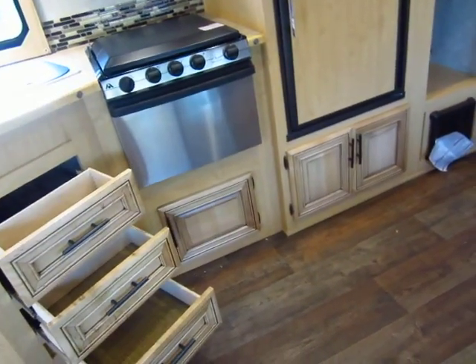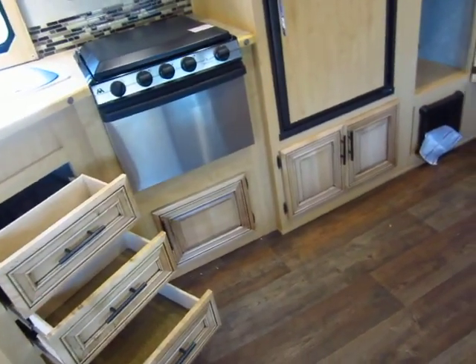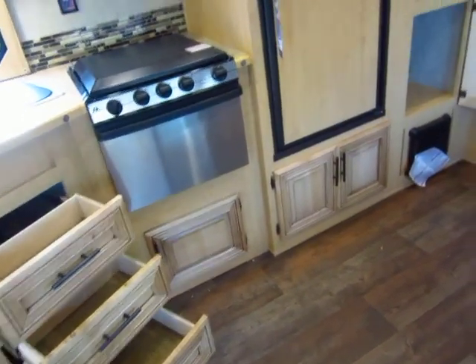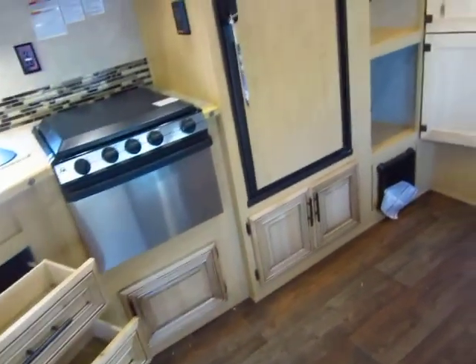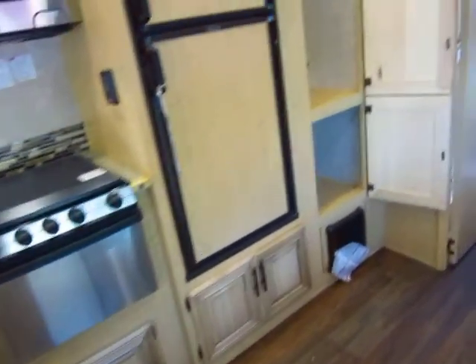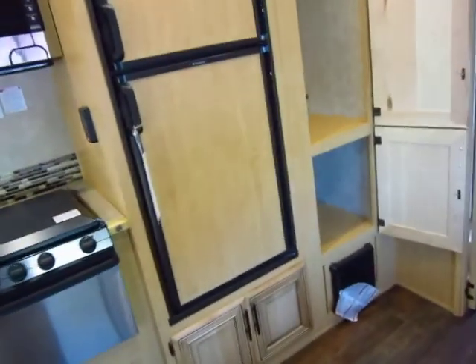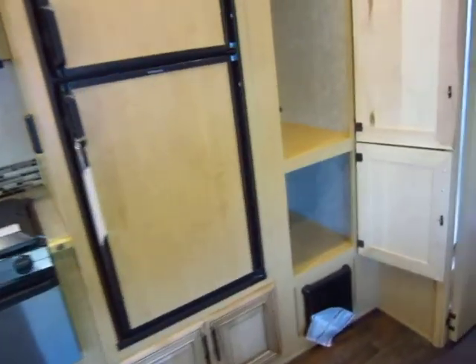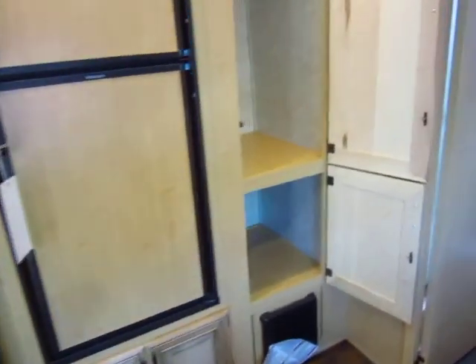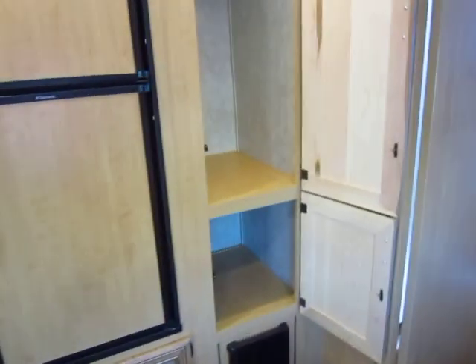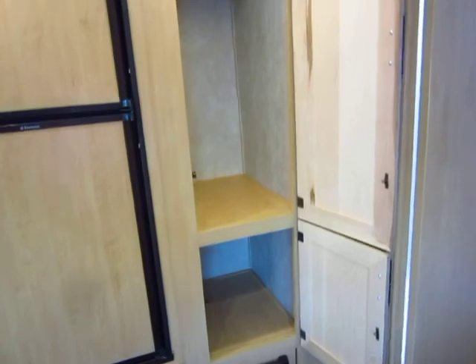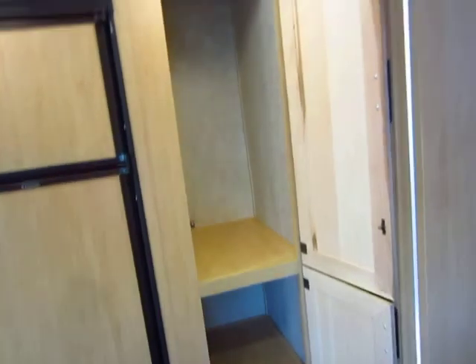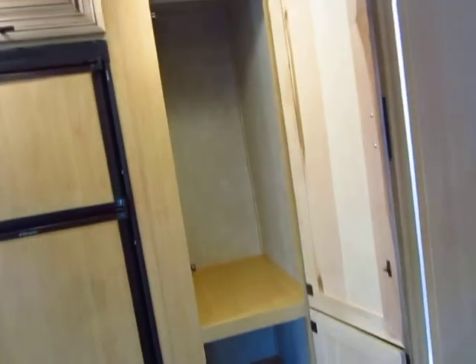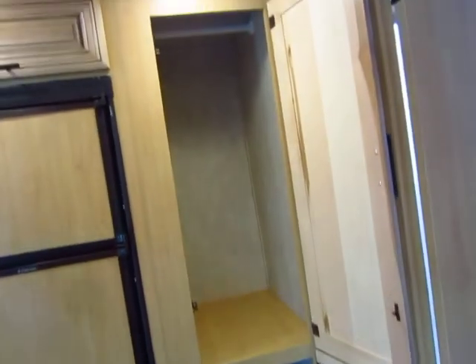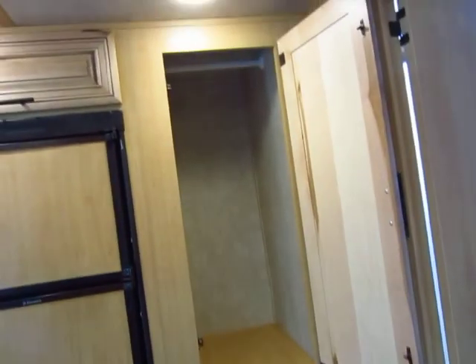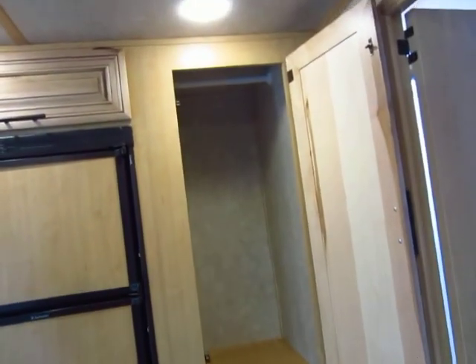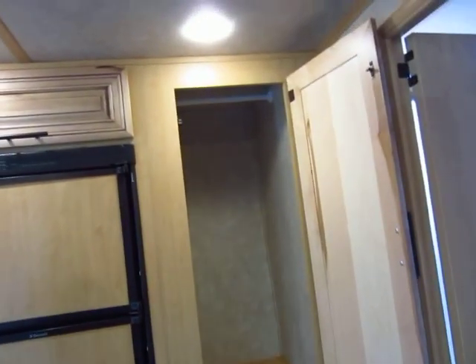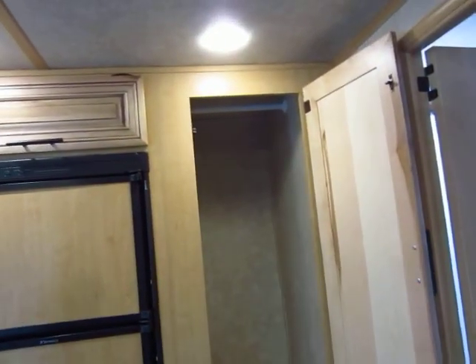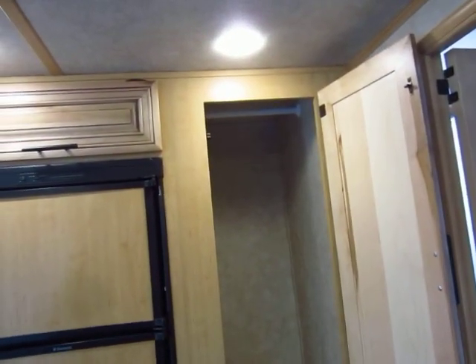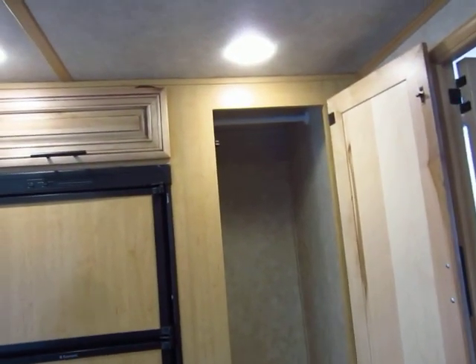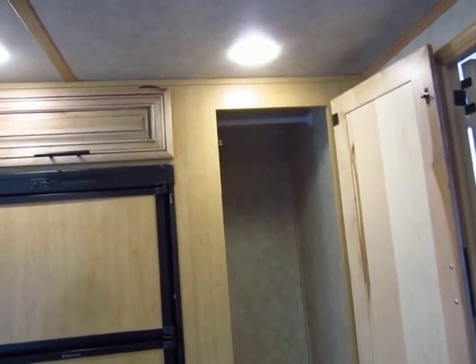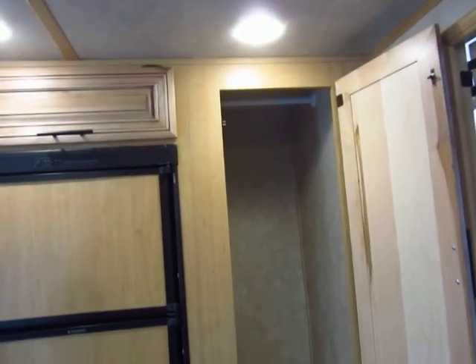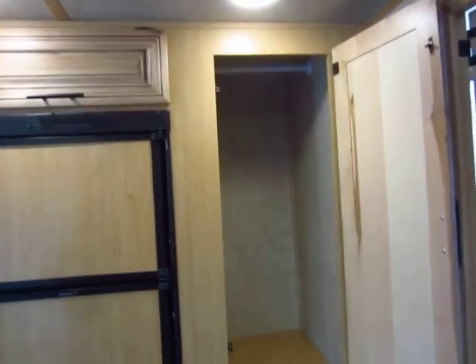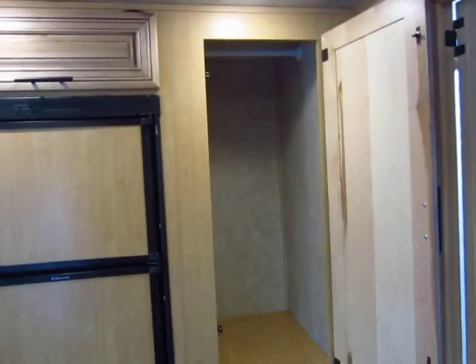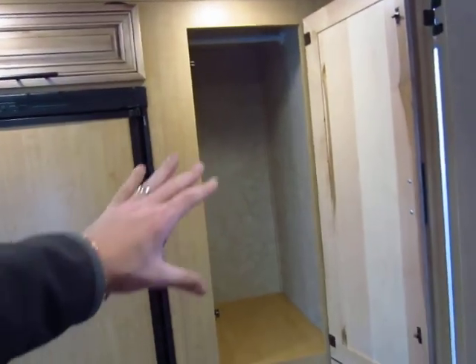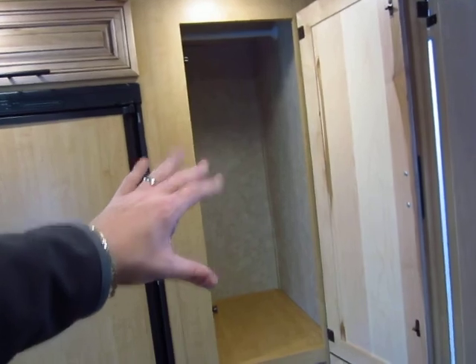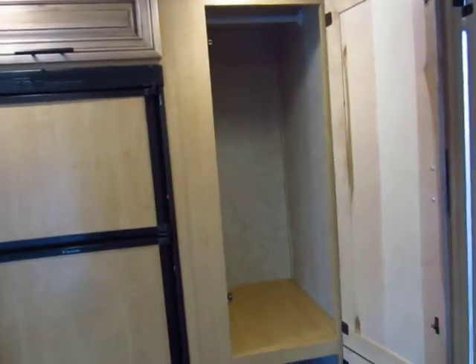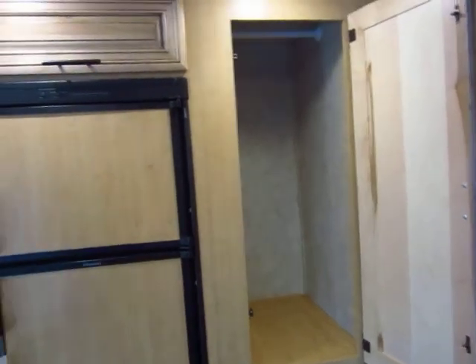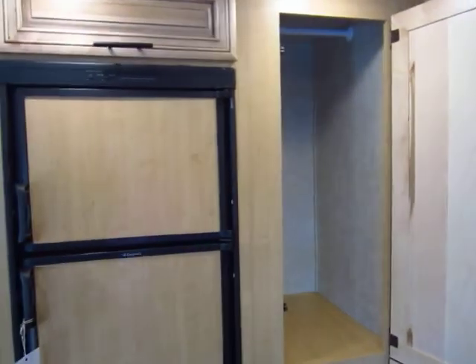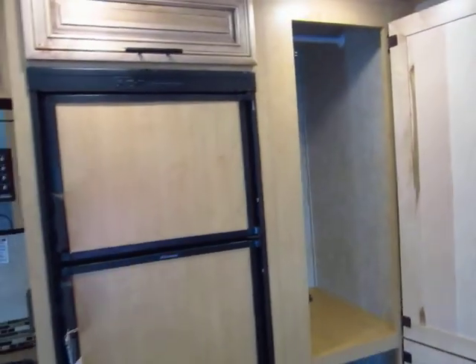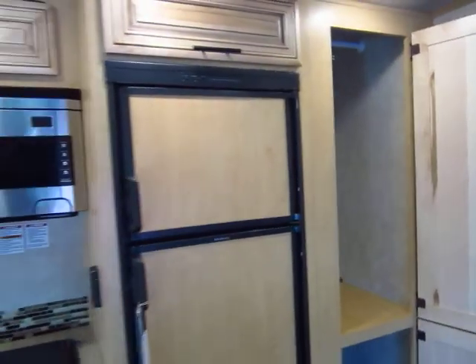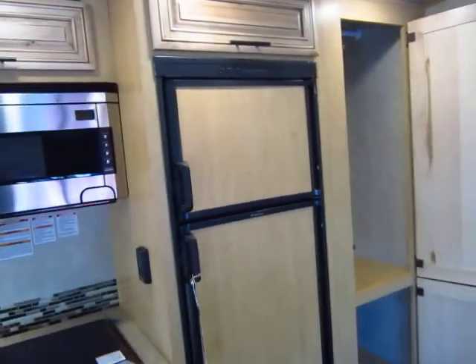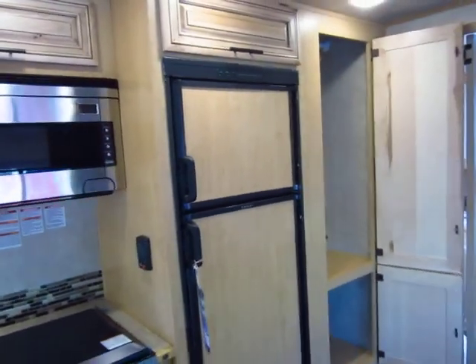There's storage everywhere. You even have this bonus linen pantry wardrobe closet — whatever you want, this thing can do it. And it'd be nothing to put a little fixture in there to add some extra shelf space if that's what you wanted.